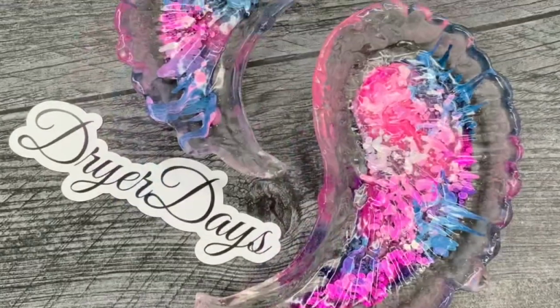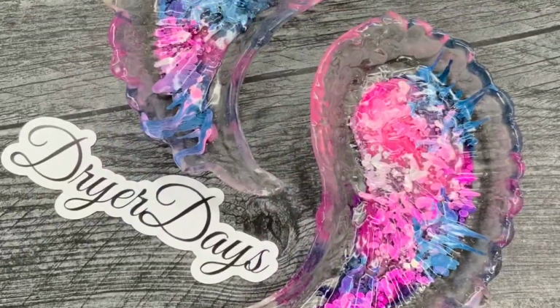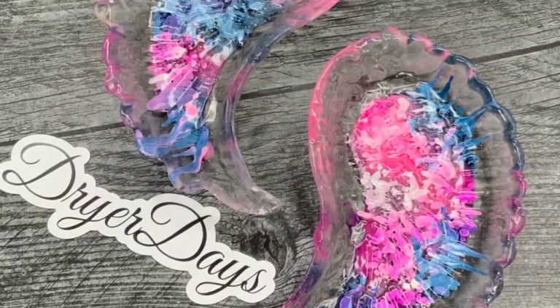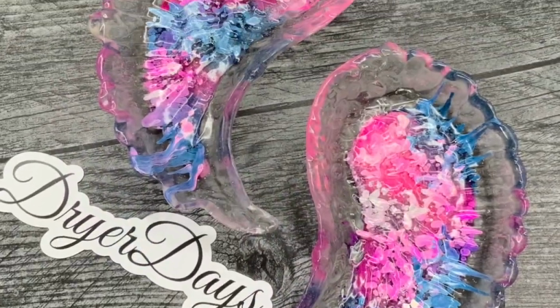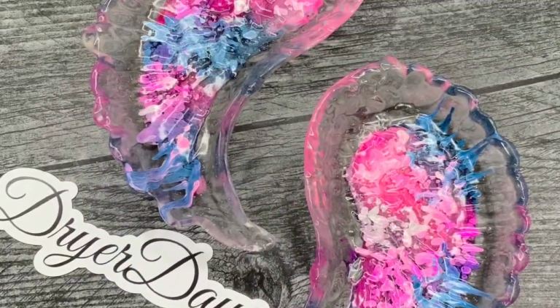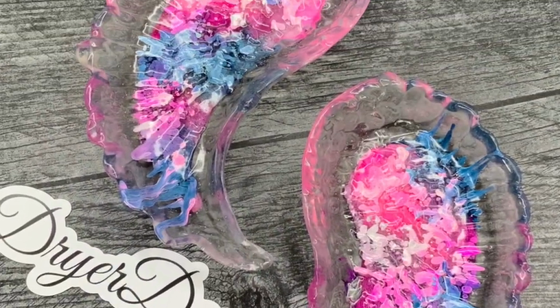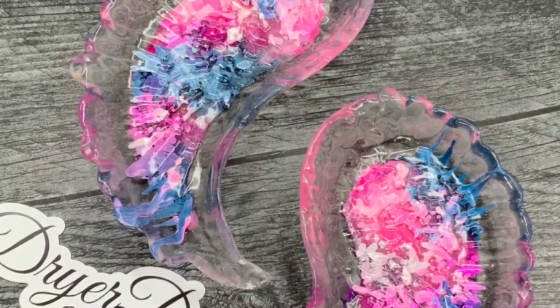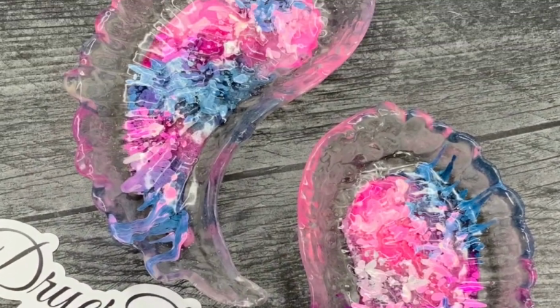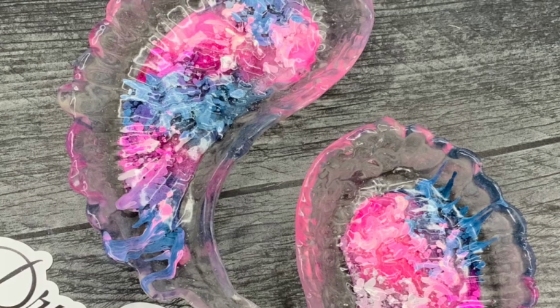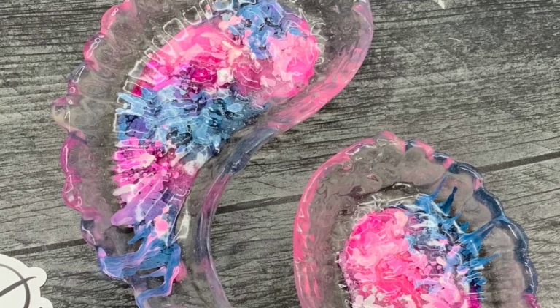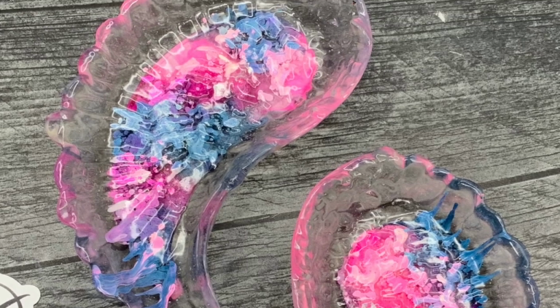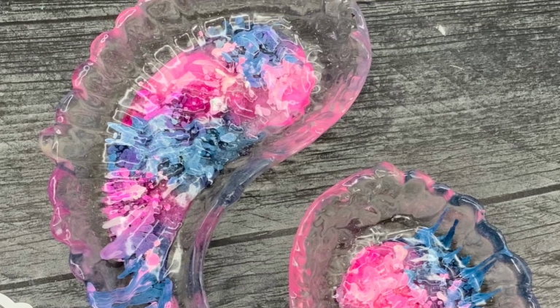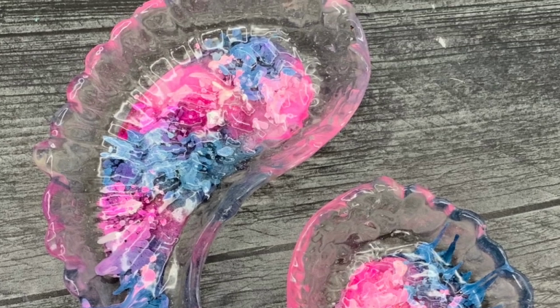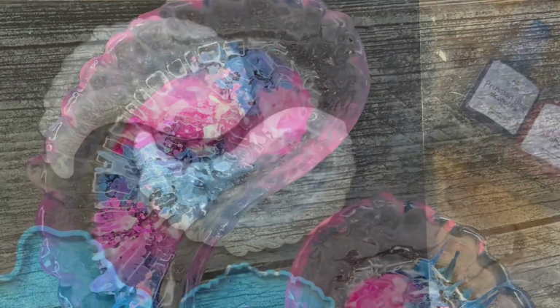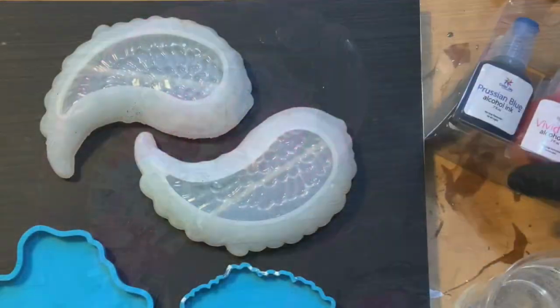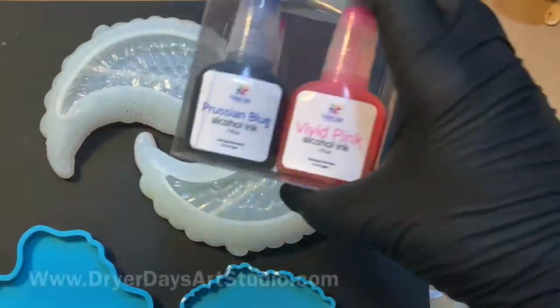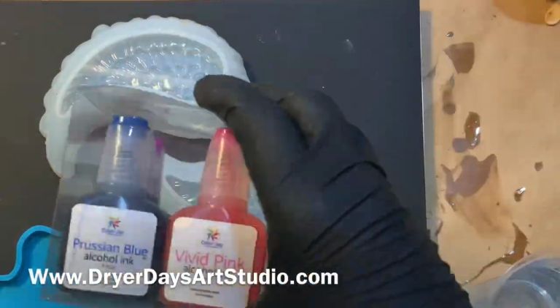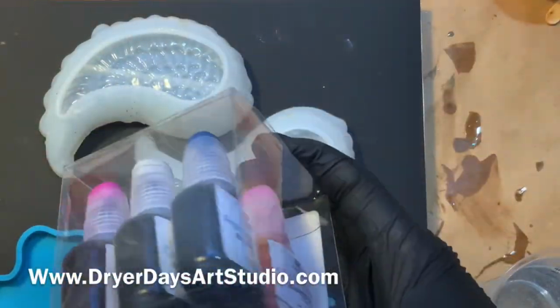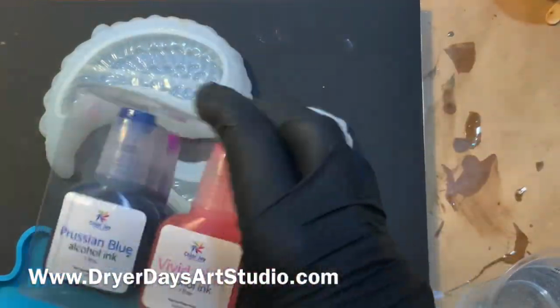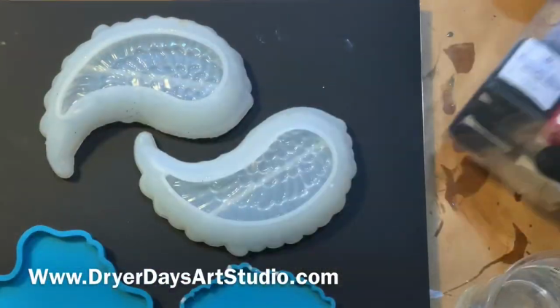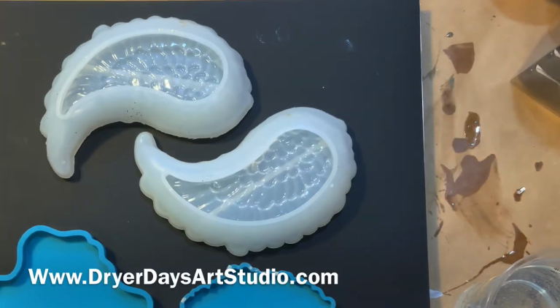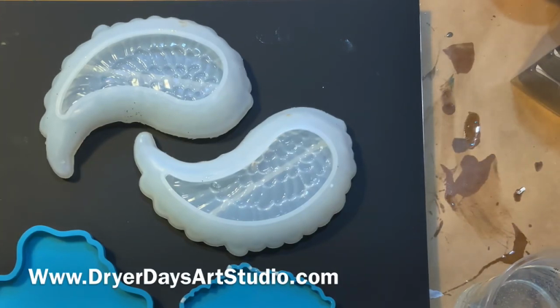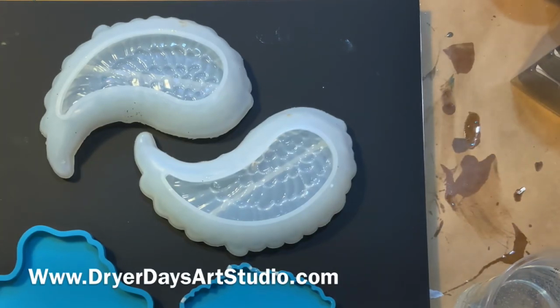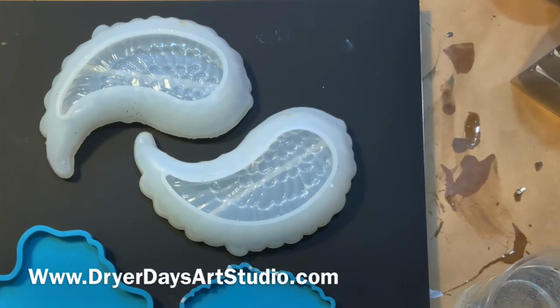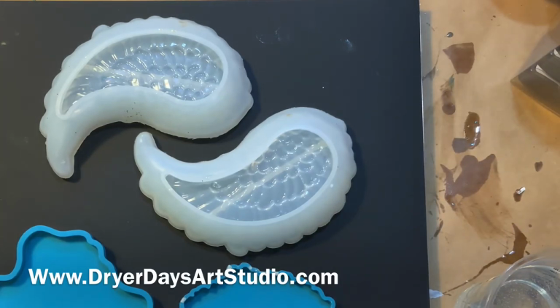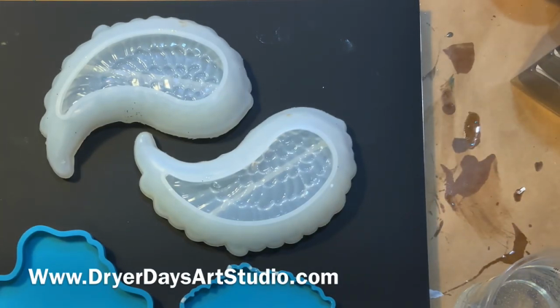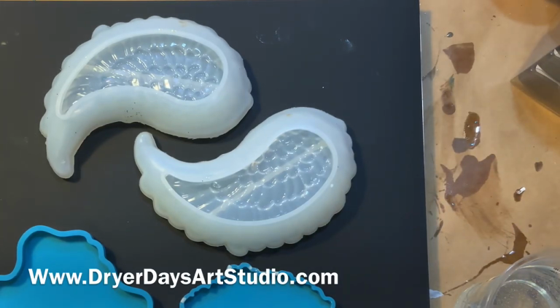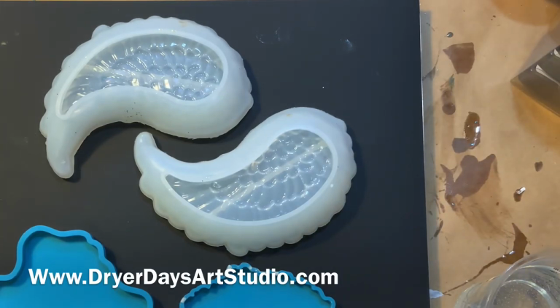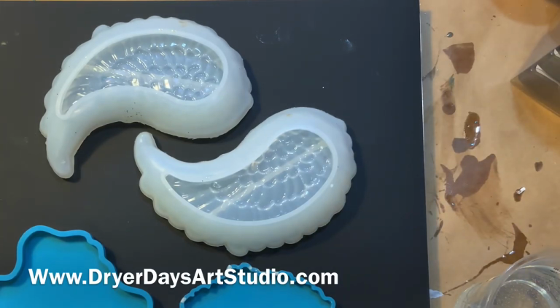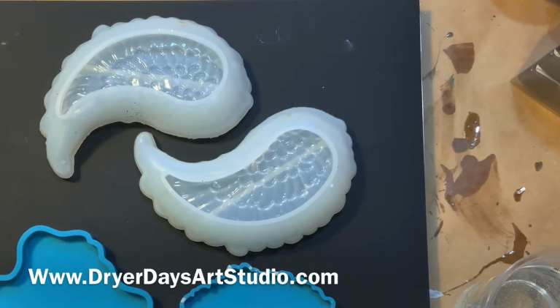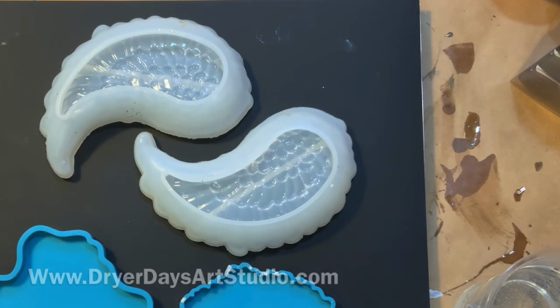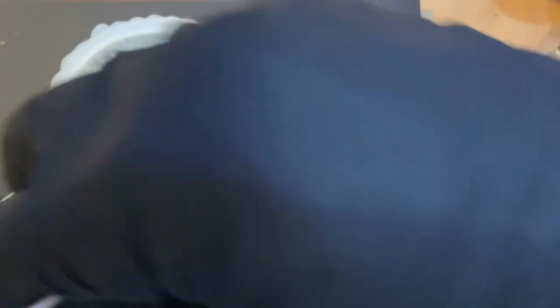Hello everybody, it's Katherine from Dryer Days Art Studio. Thanks so much for being here today. We're going to work on these beautiful alcohol ink angel coasters today. I'm going to use the angel wing coasters available in my store, Dryer Days Art Studio dot com.